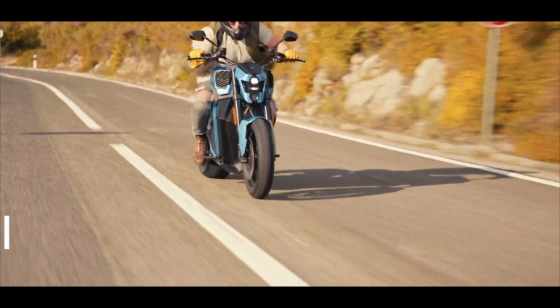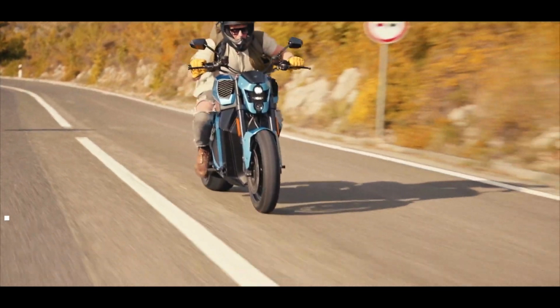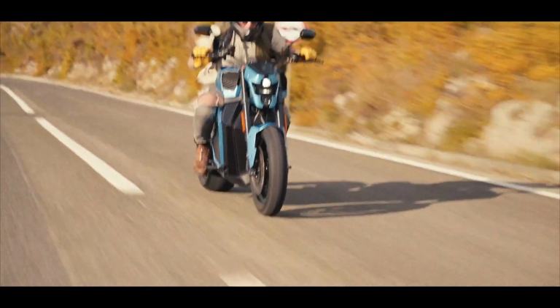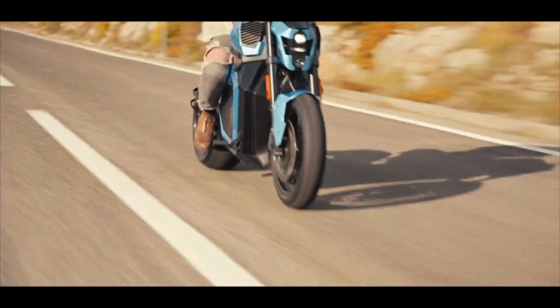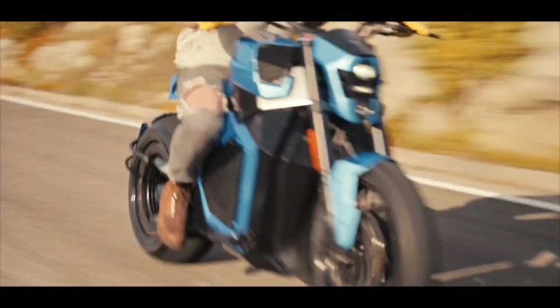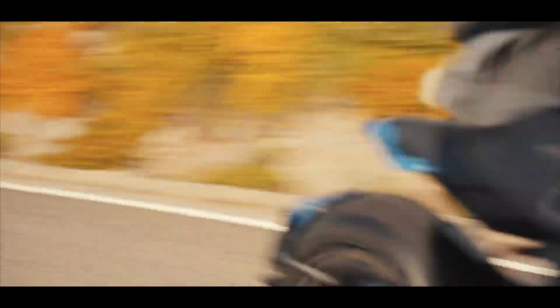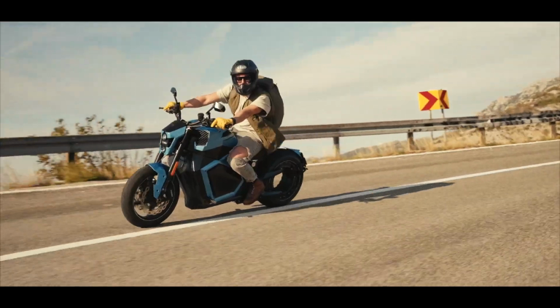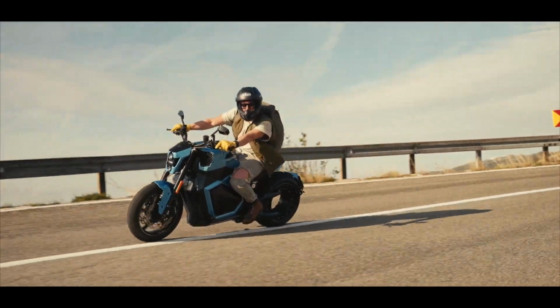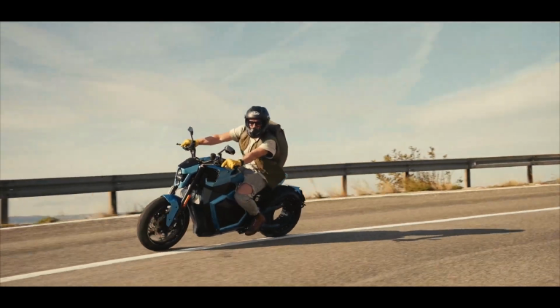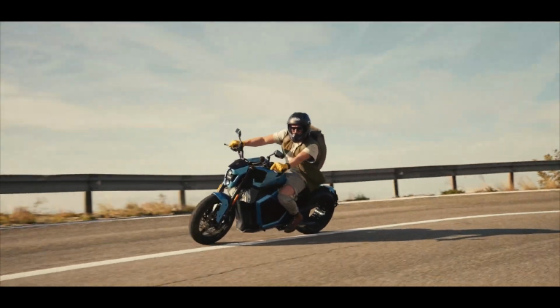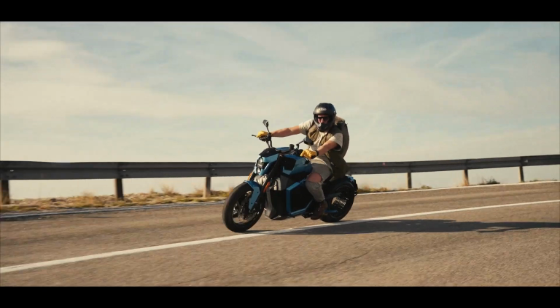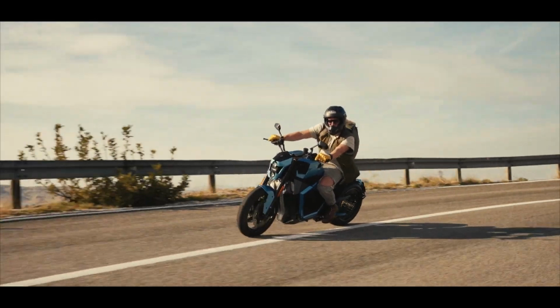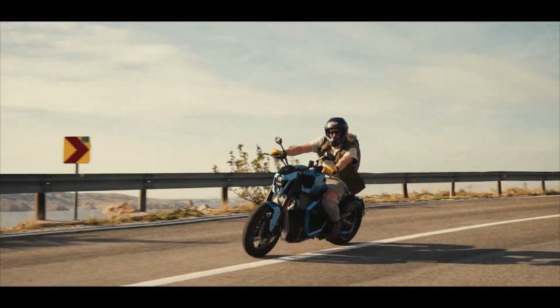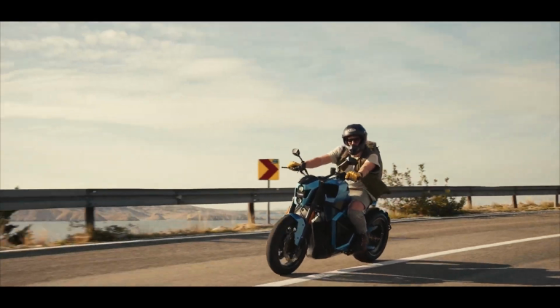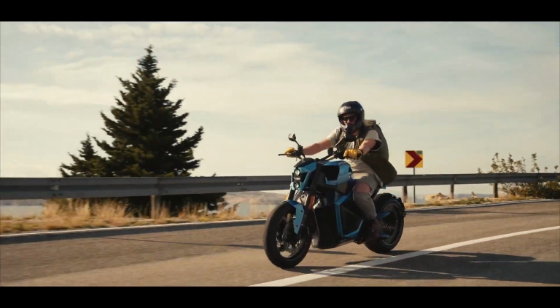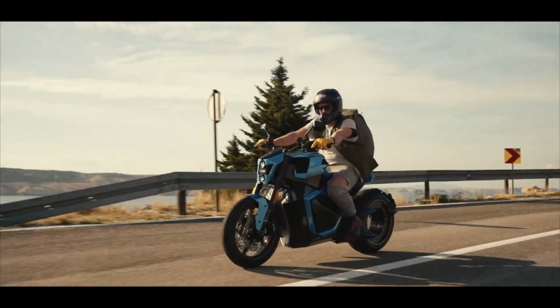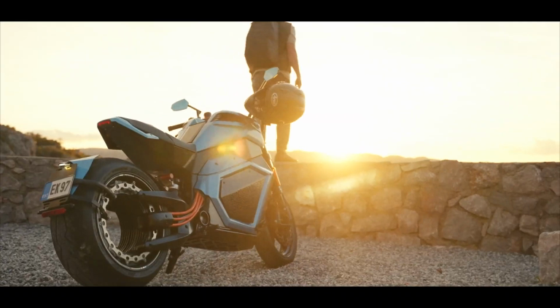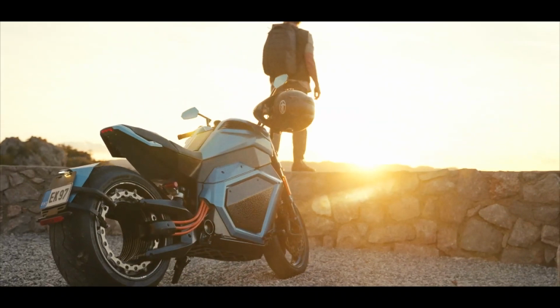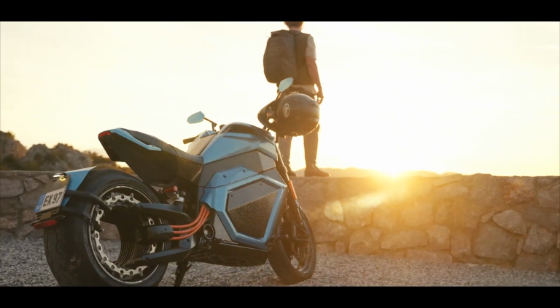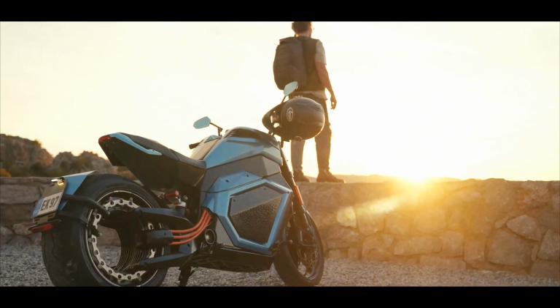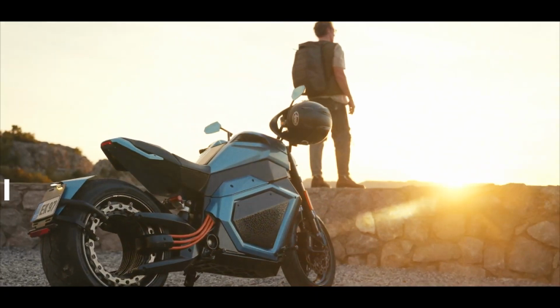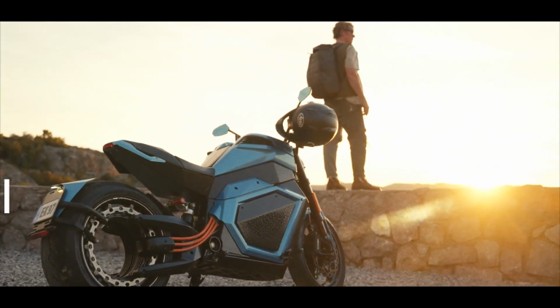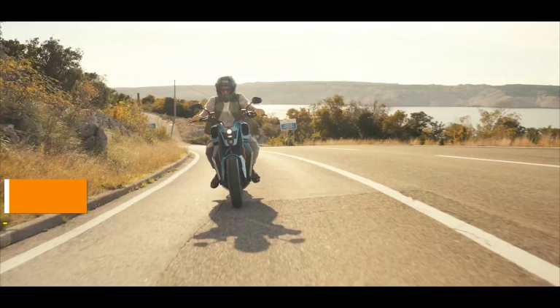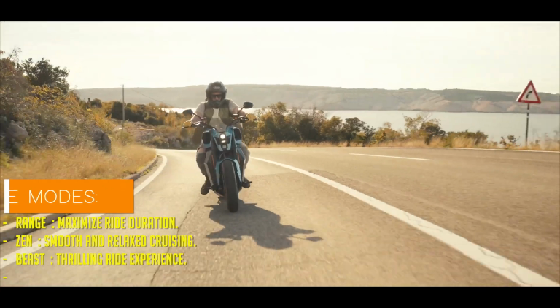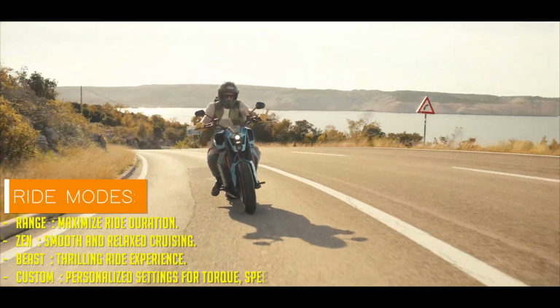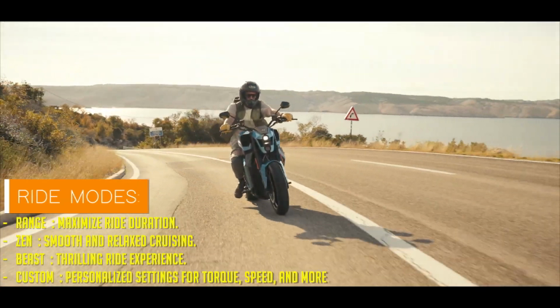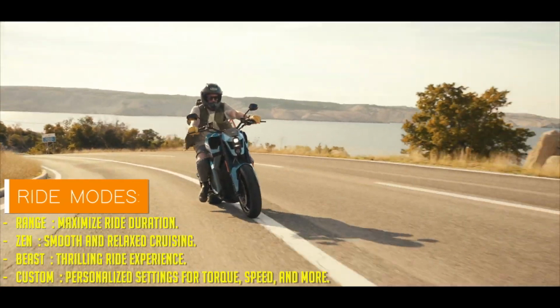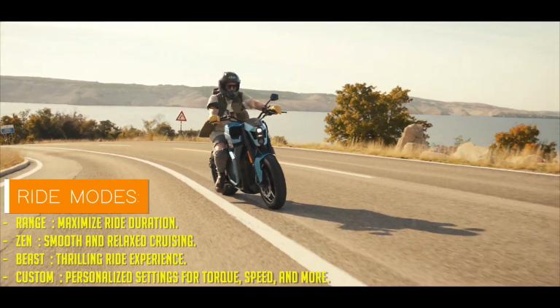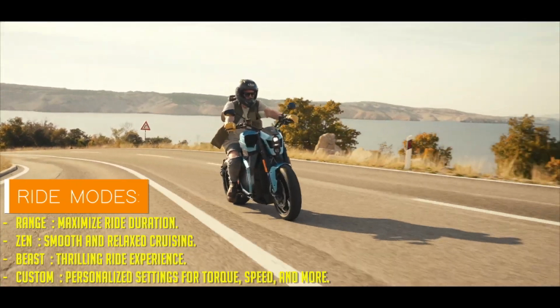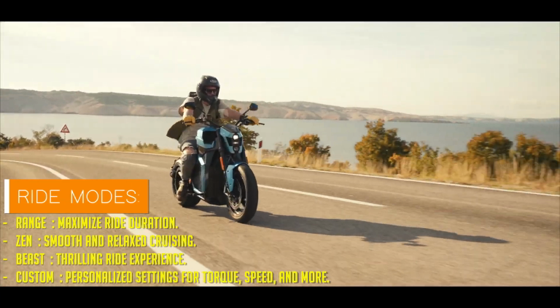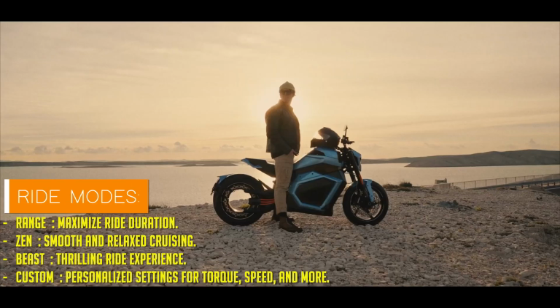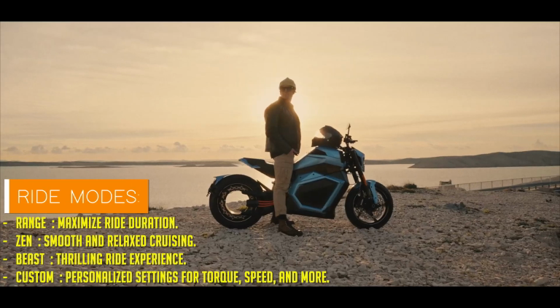And charging? Forget those tedious hours waiting for your bike to juice up. With a CCS charging port, you're back on the road in just 35 minutes.